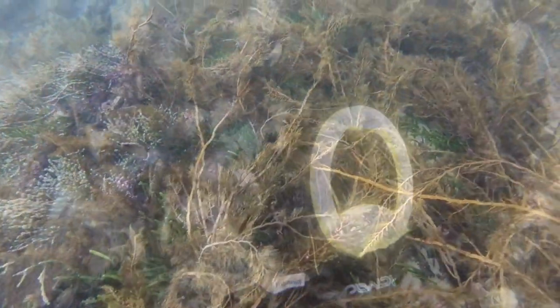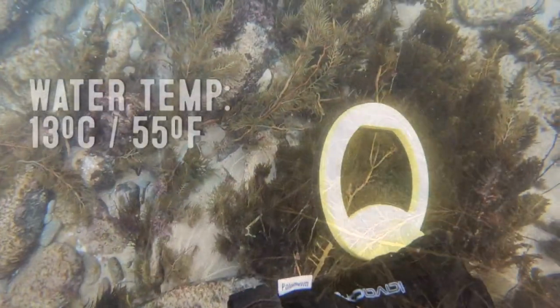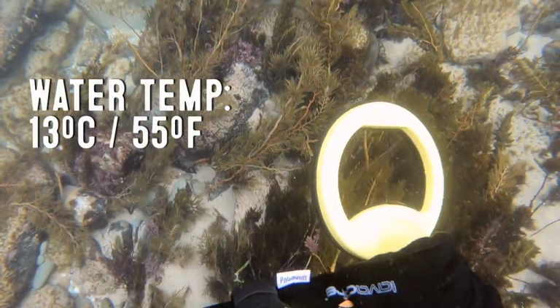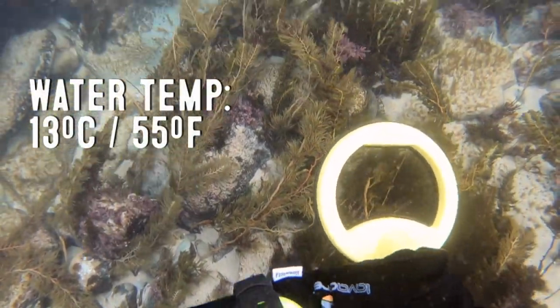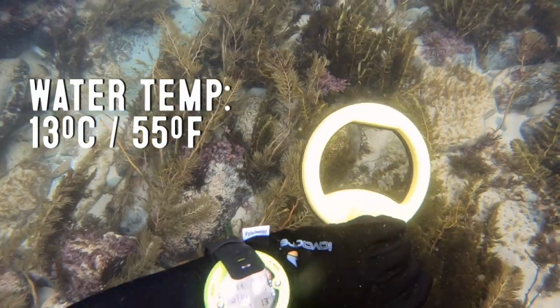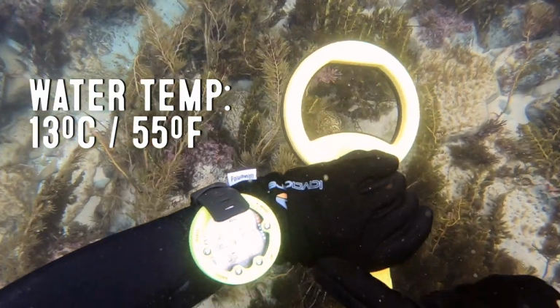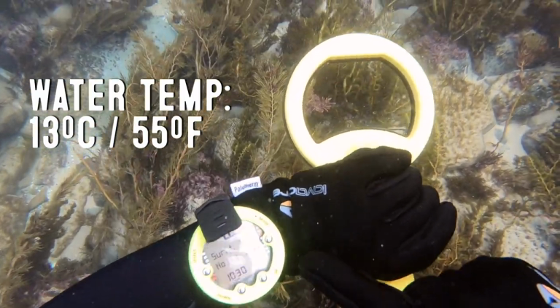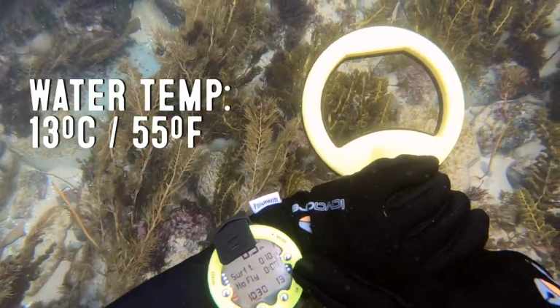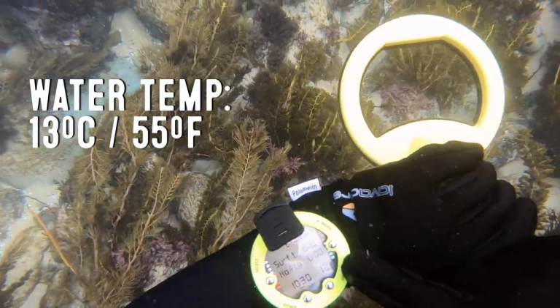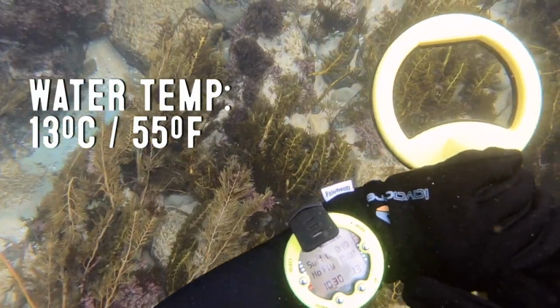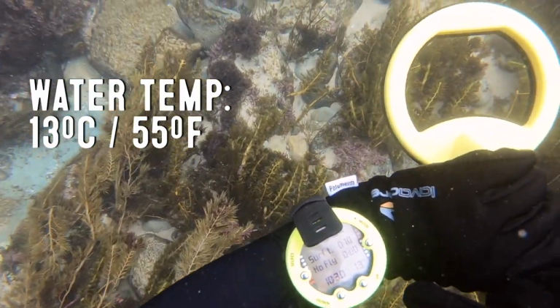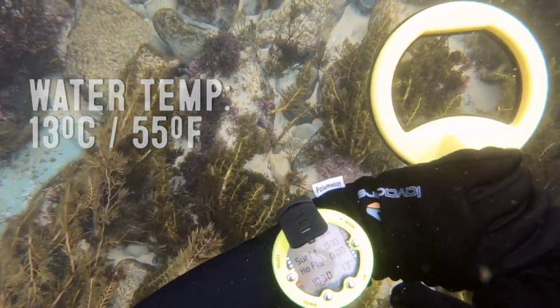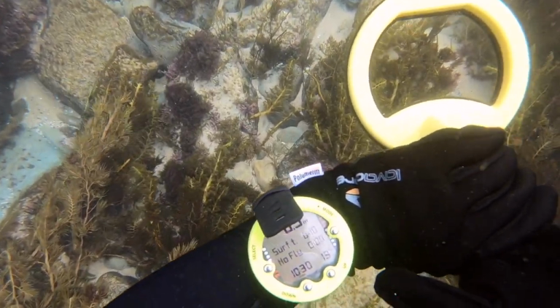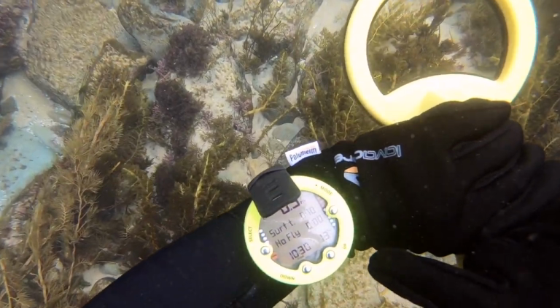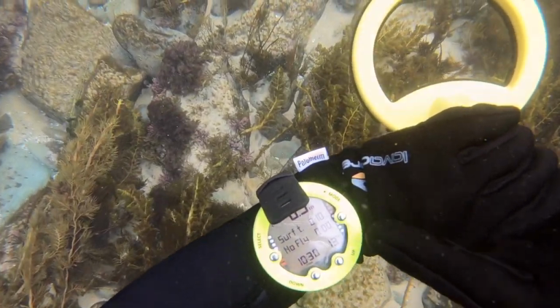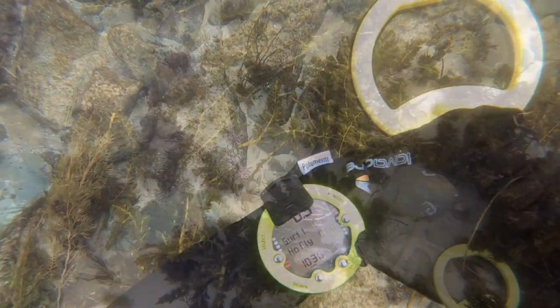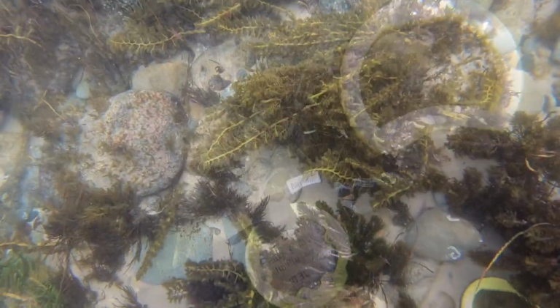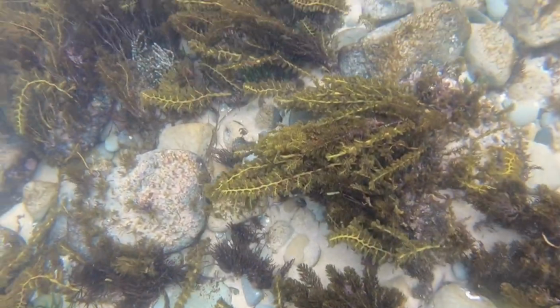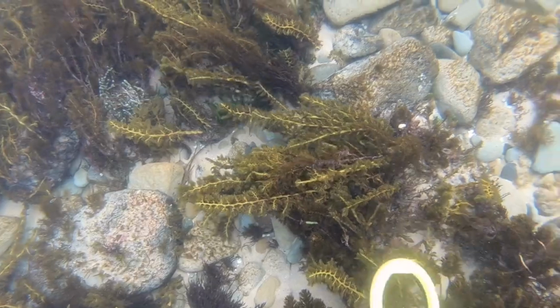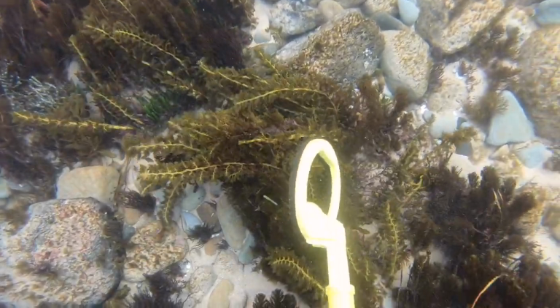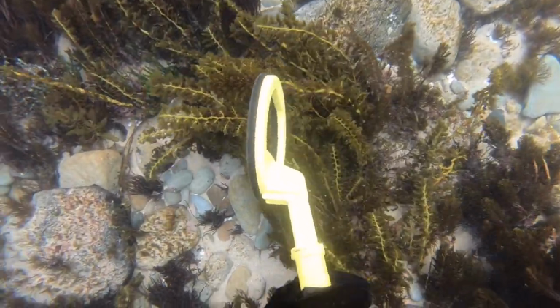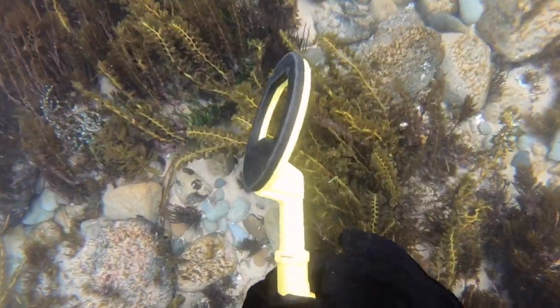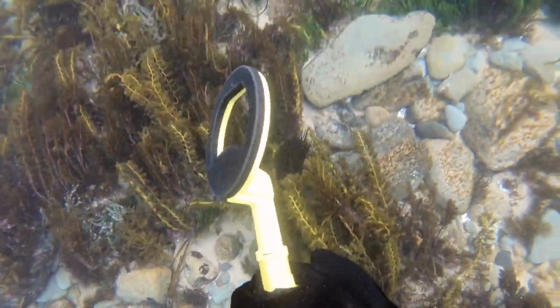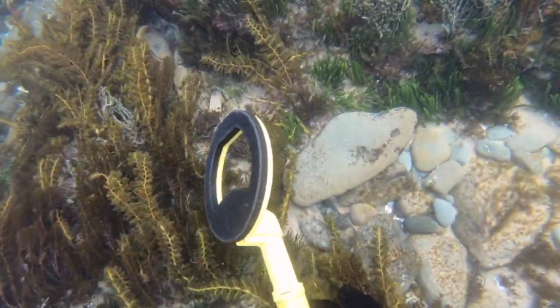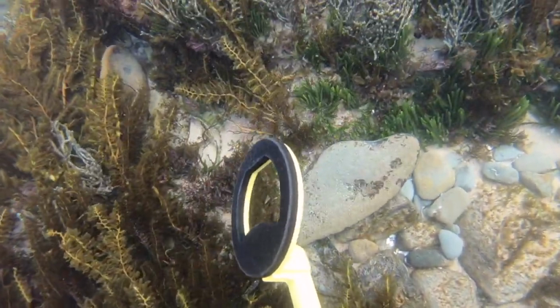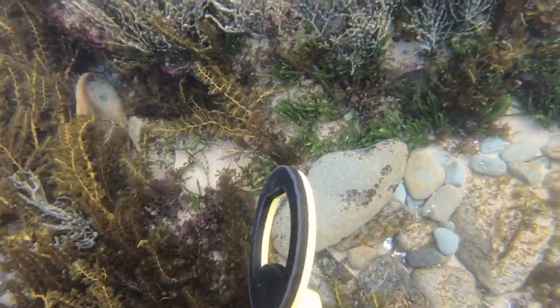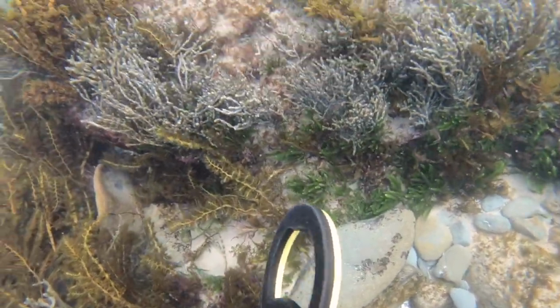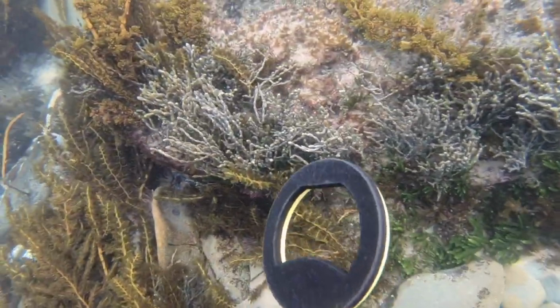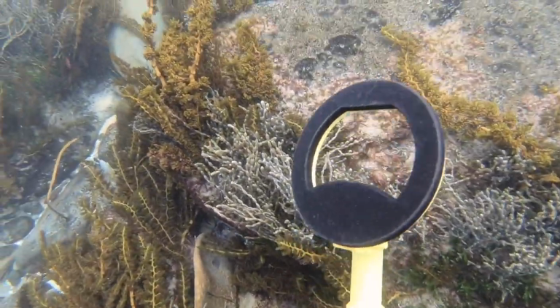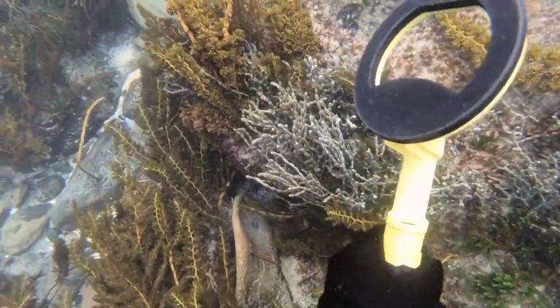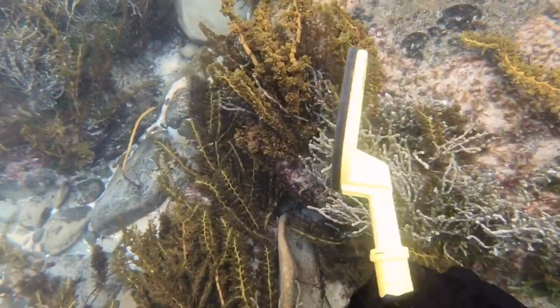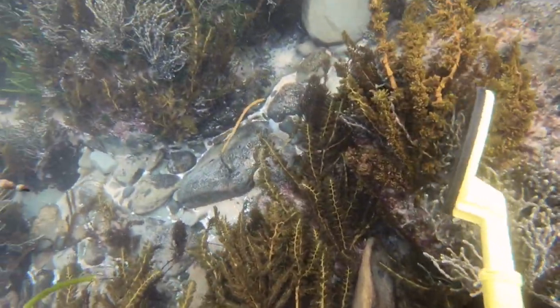Despite the water only being 13 degrees Celsius, I was feeling toasty warm in my suit — so warm in fact that I thought I might try and take a glove off to feel my detector a little better.